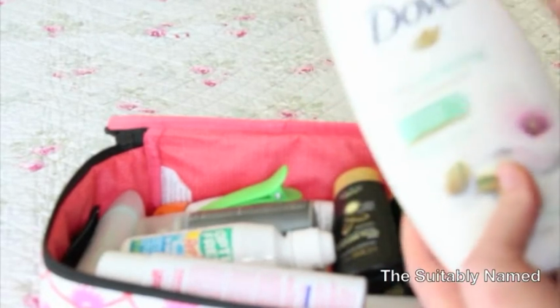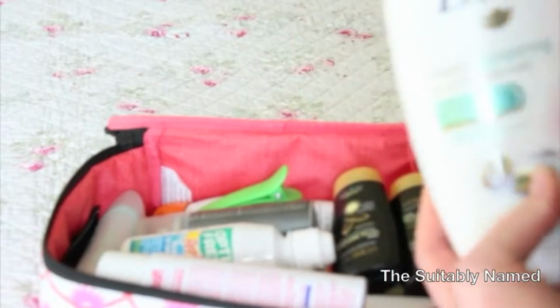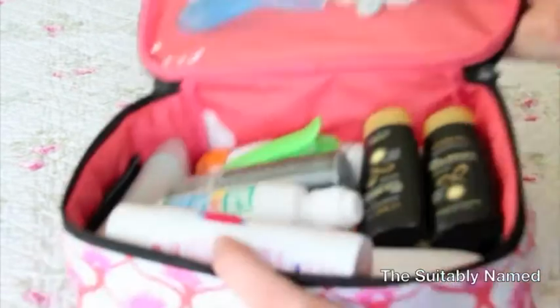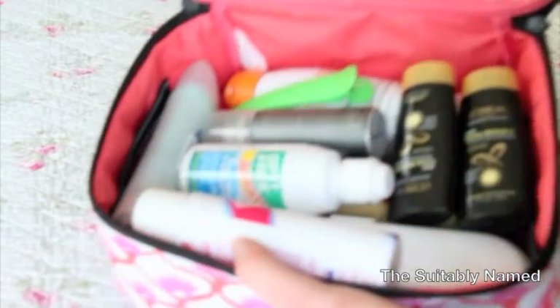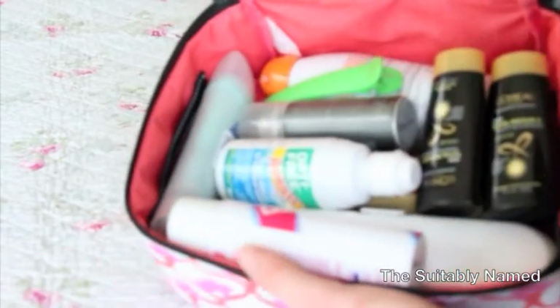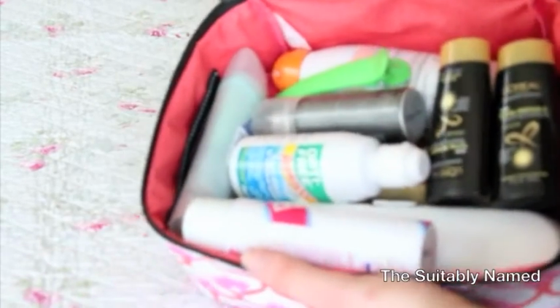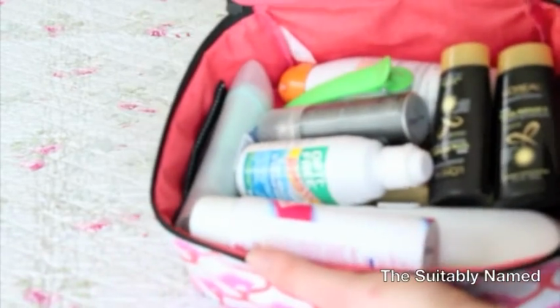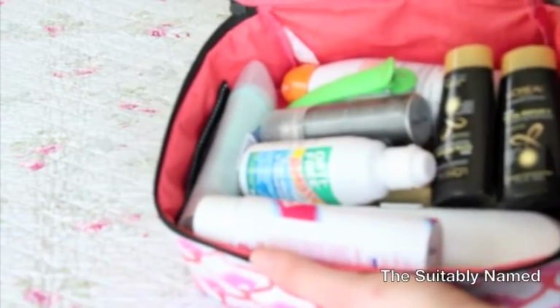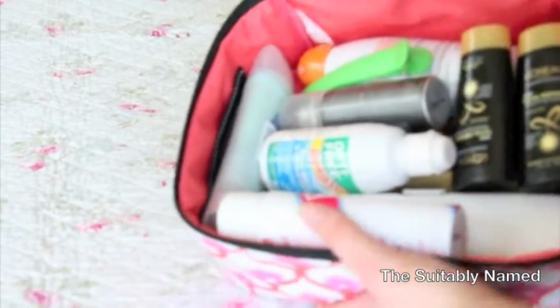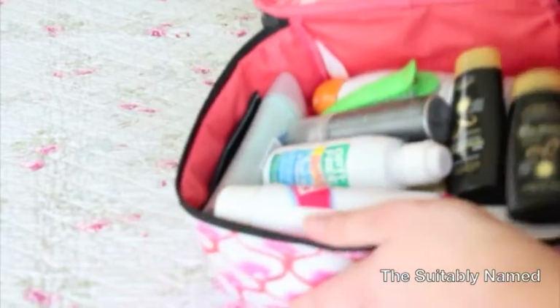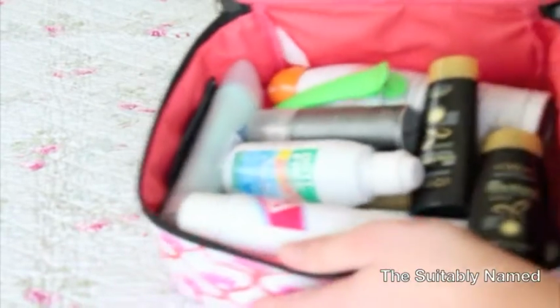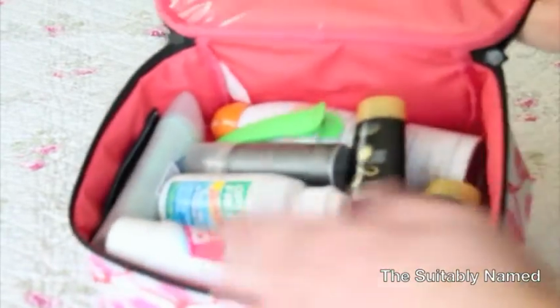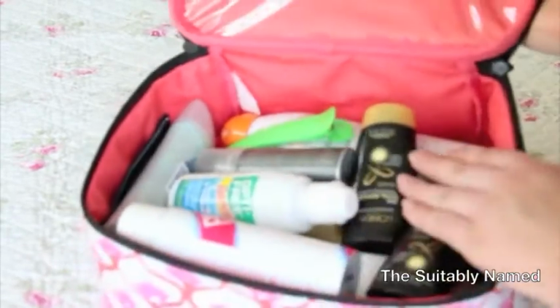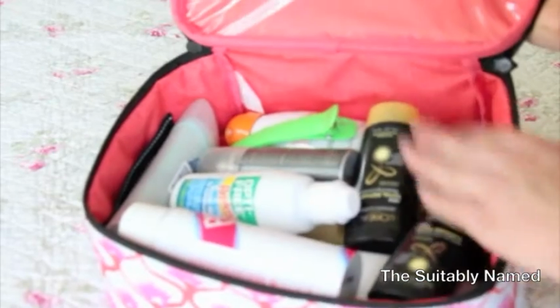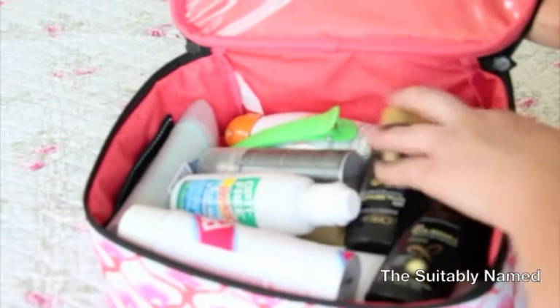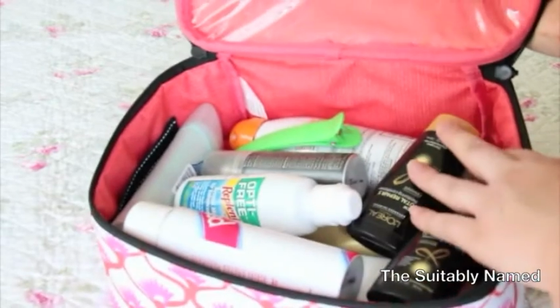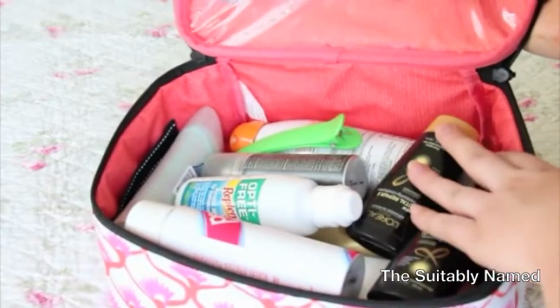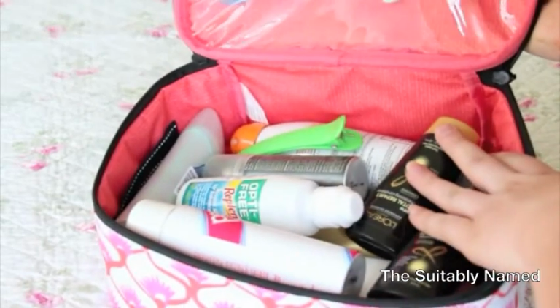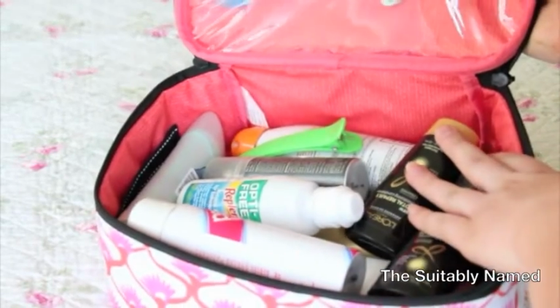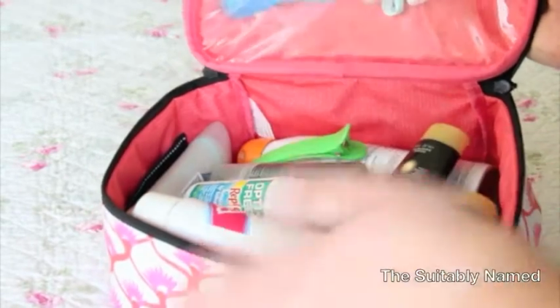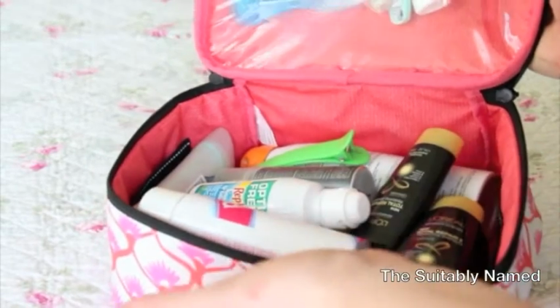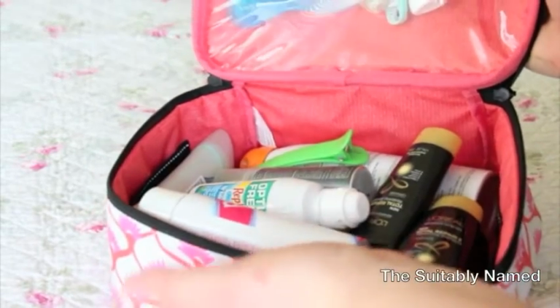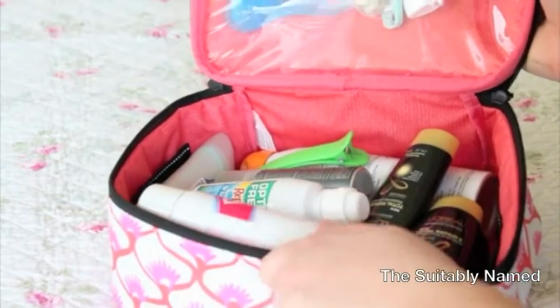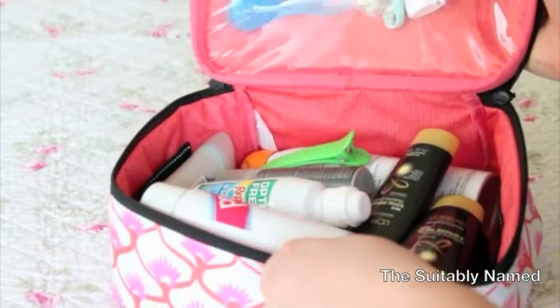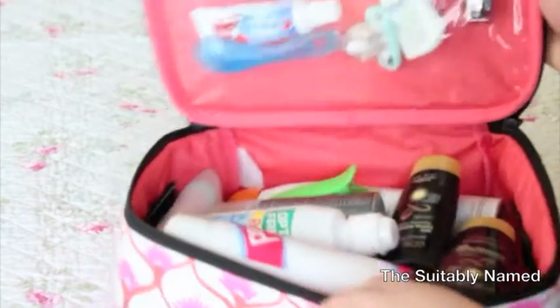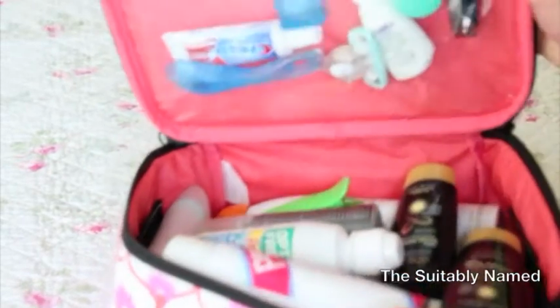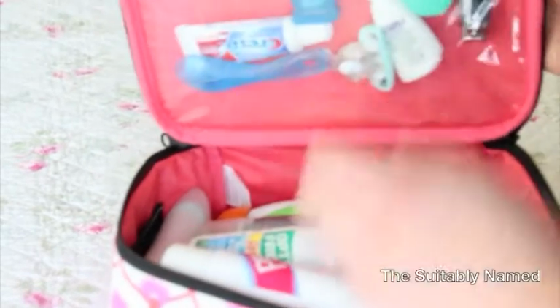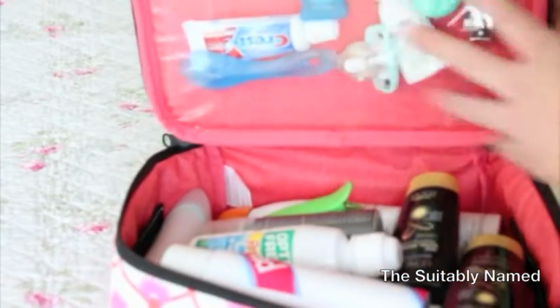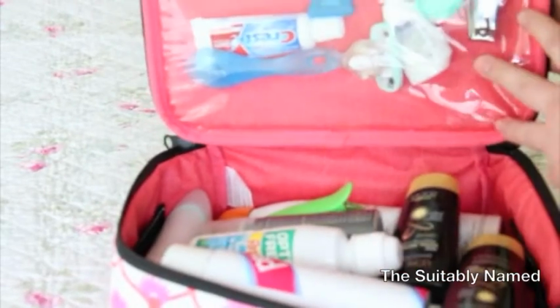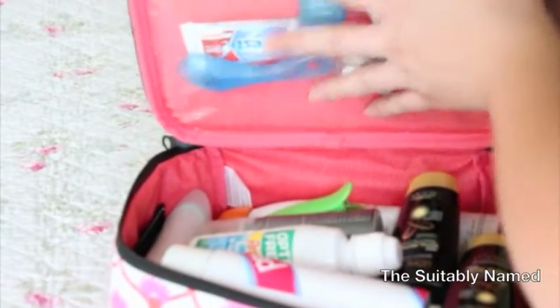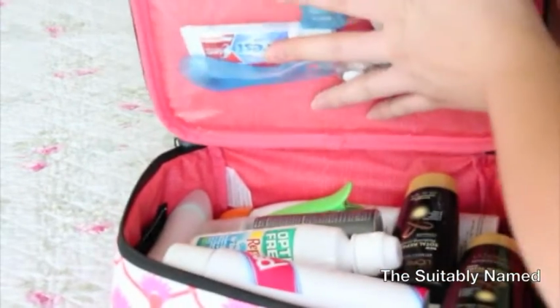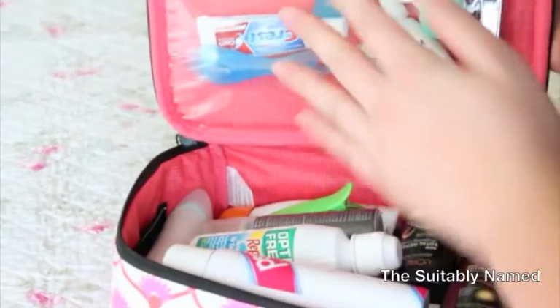So this is what the whole thing looks like packed up. As you can see, everything fits really nicely and there's room for more. You zip it up and it fits the toiletries perfectly.